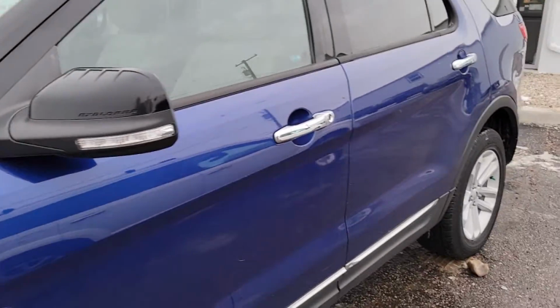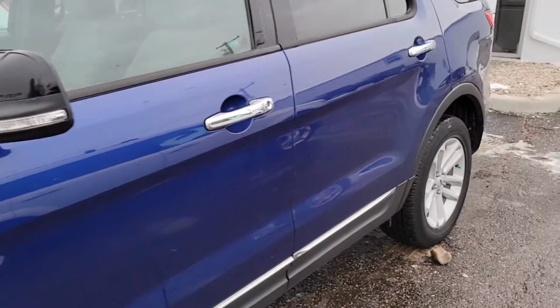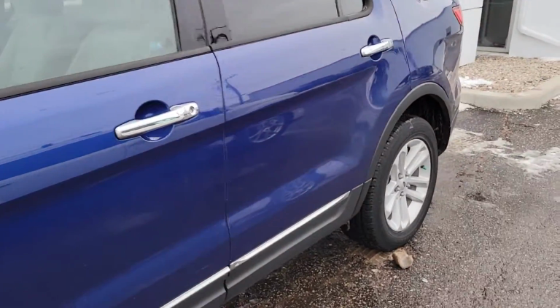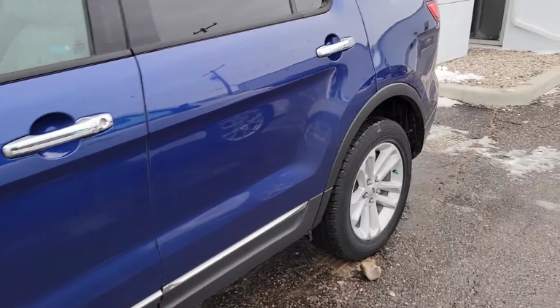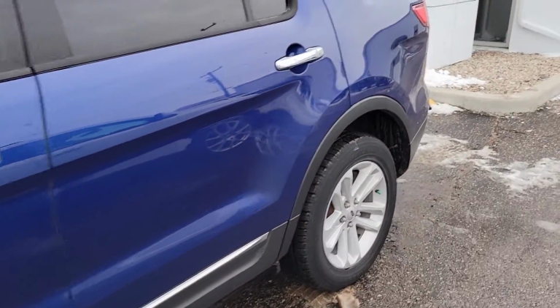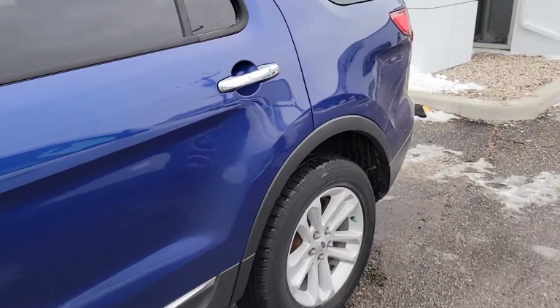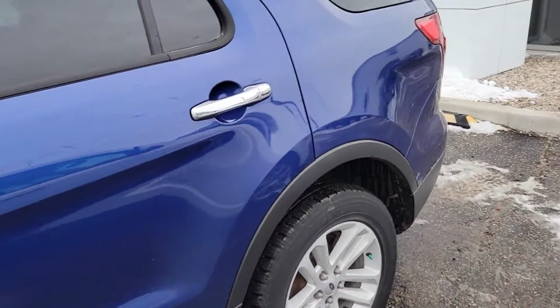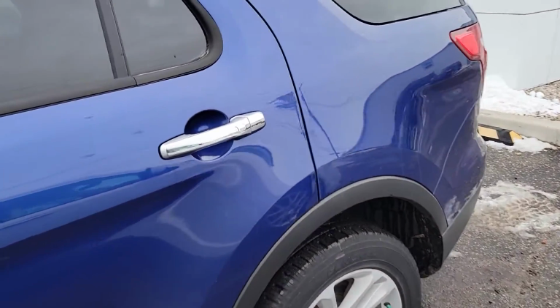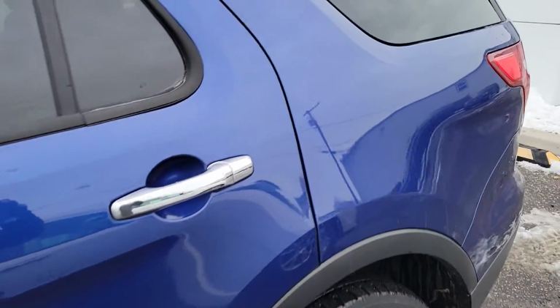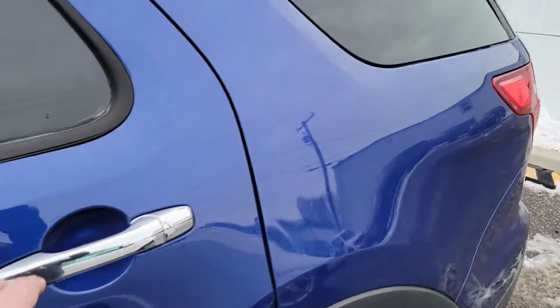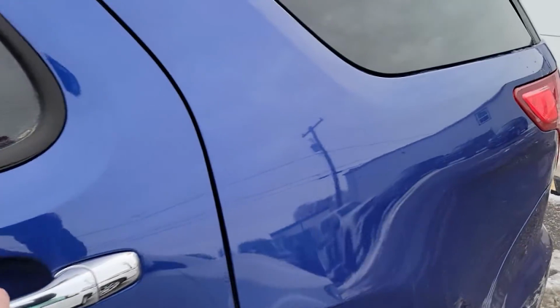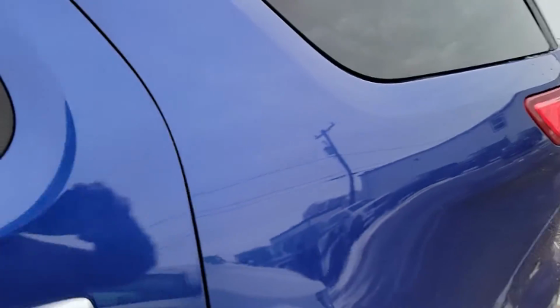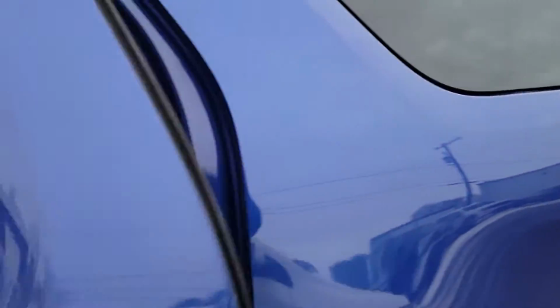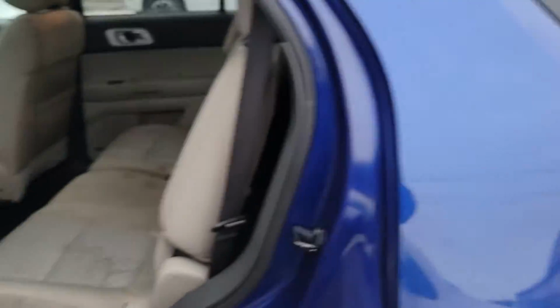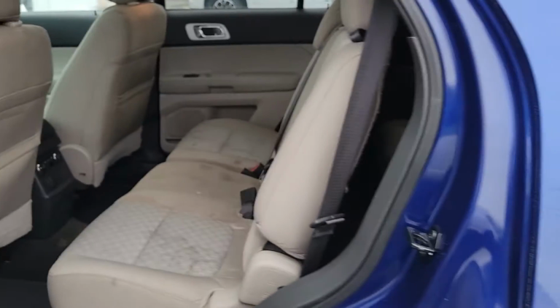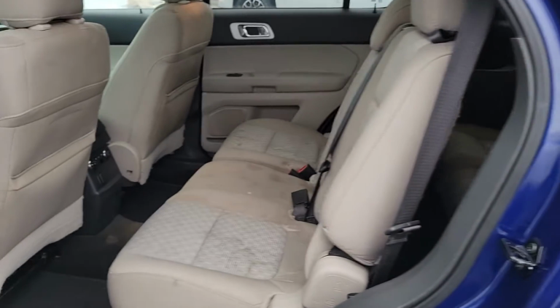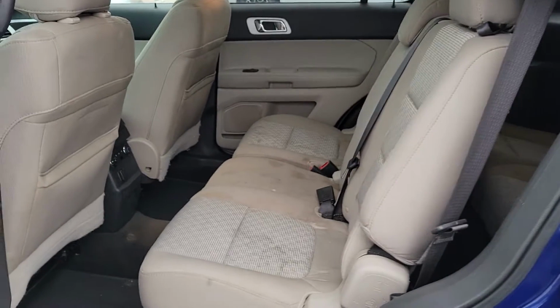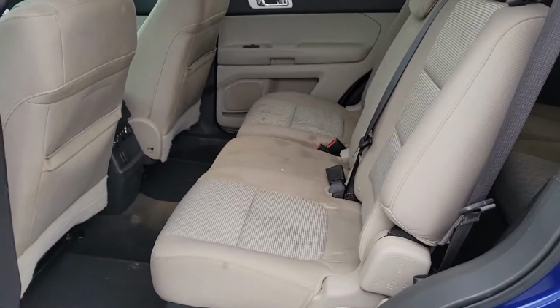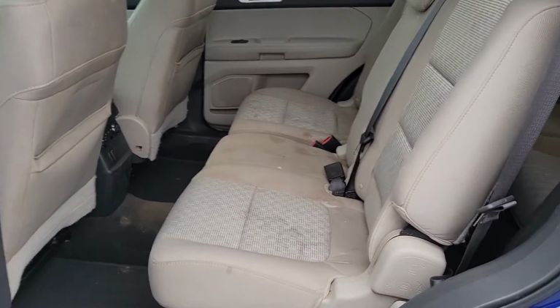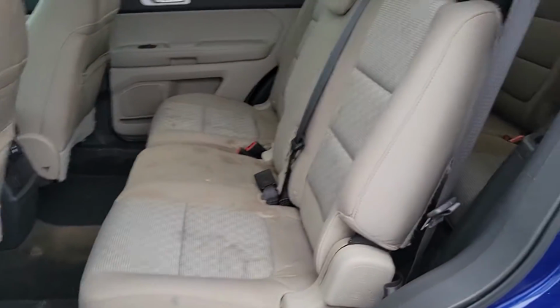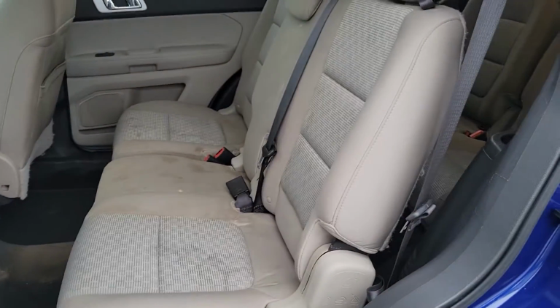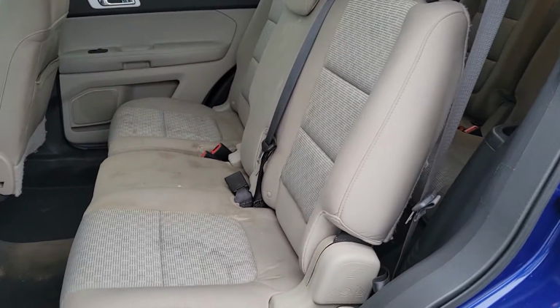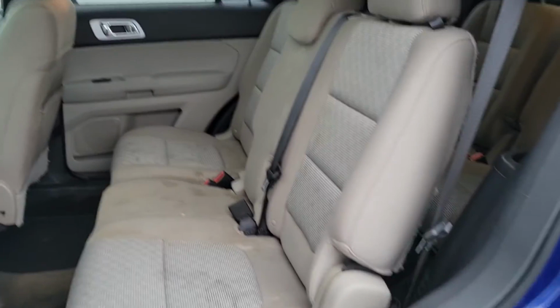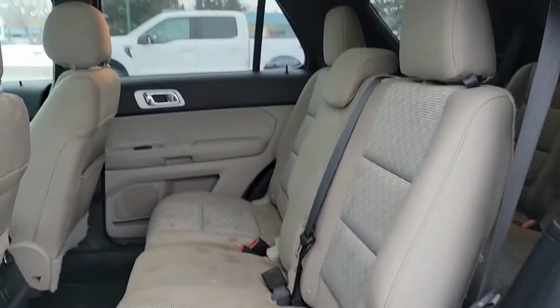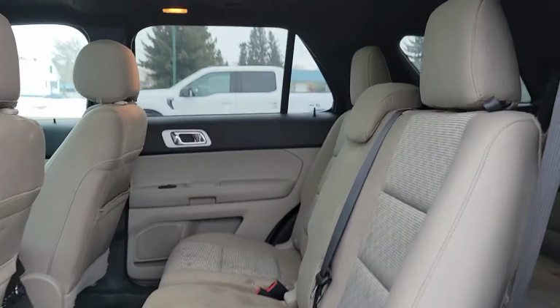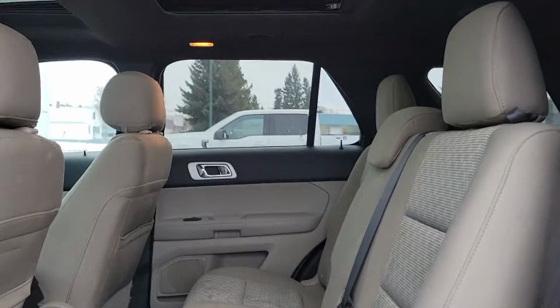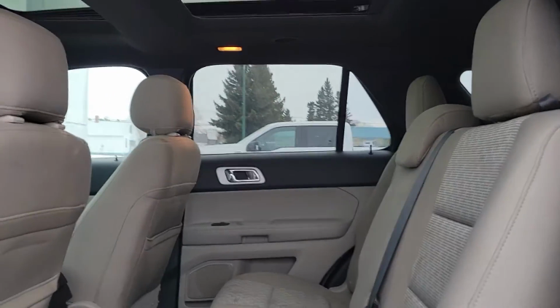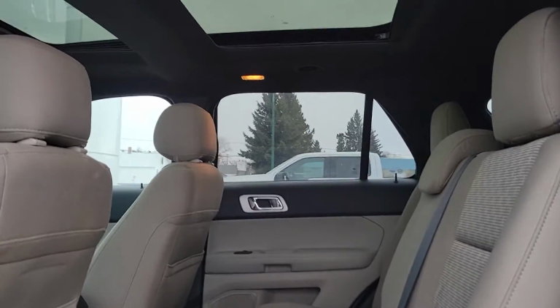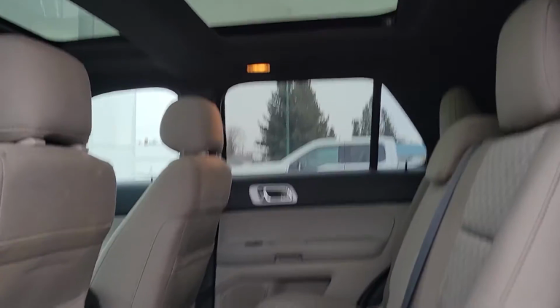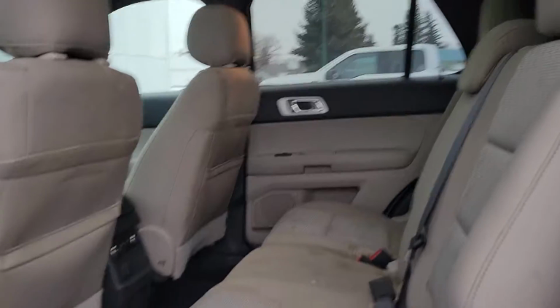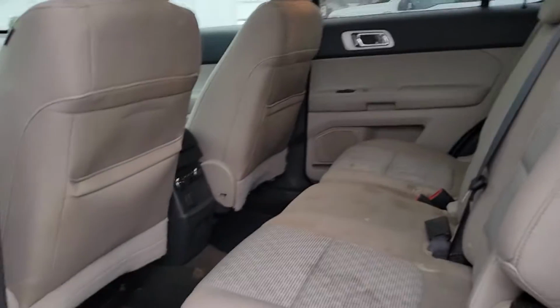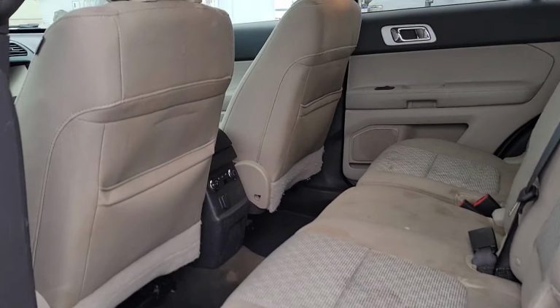The interior does have some stains in it. Got the full seat here.